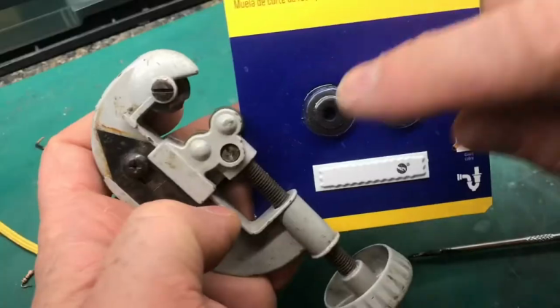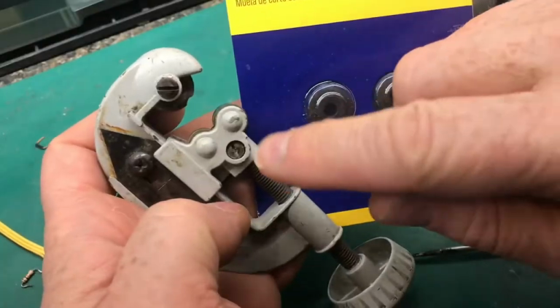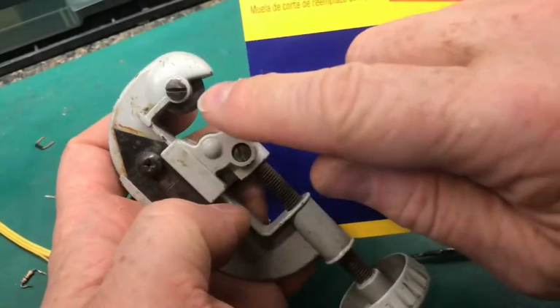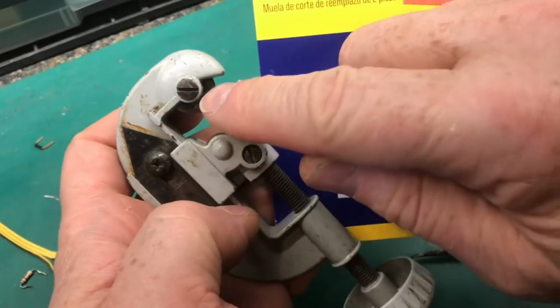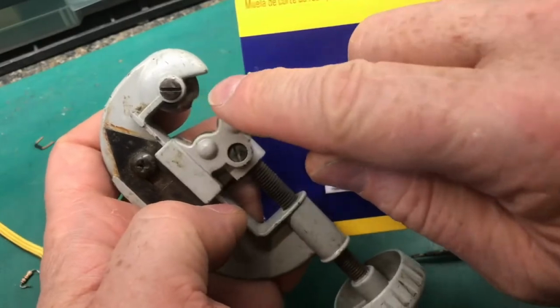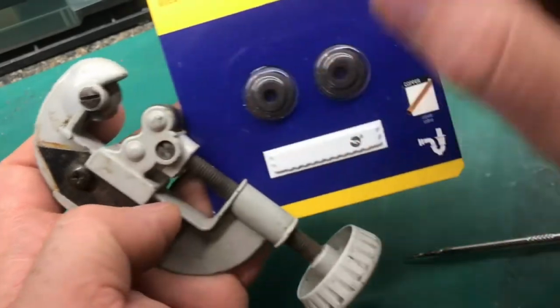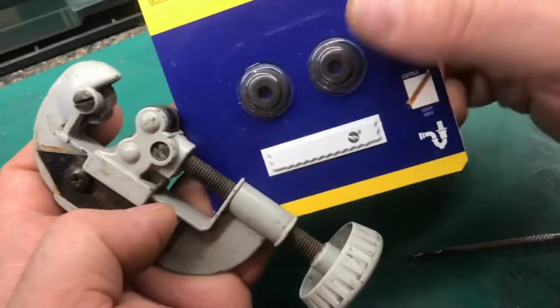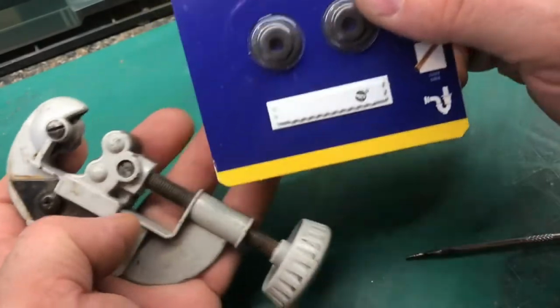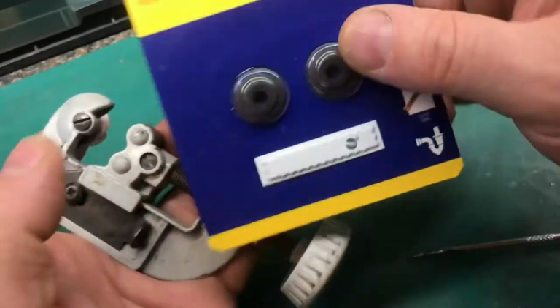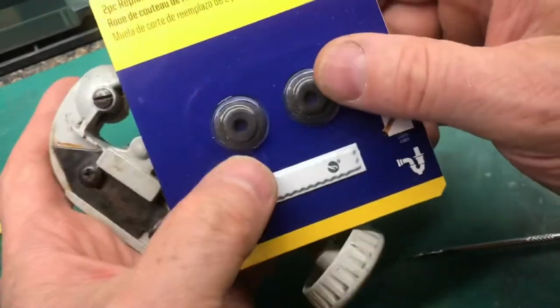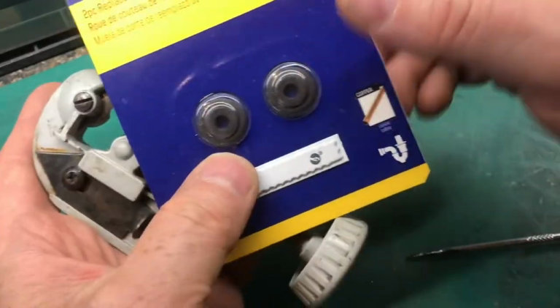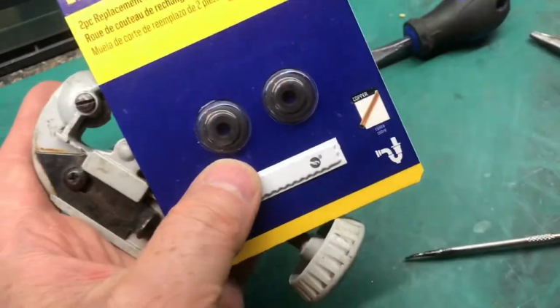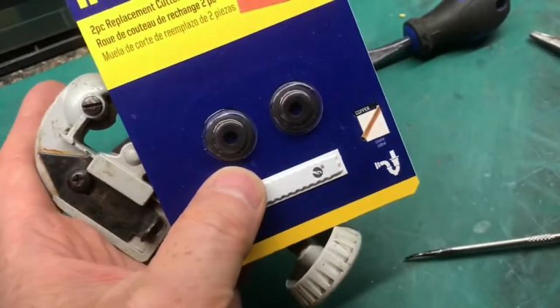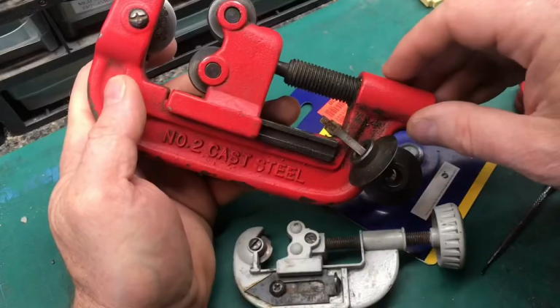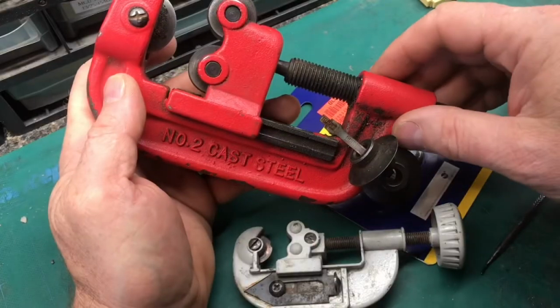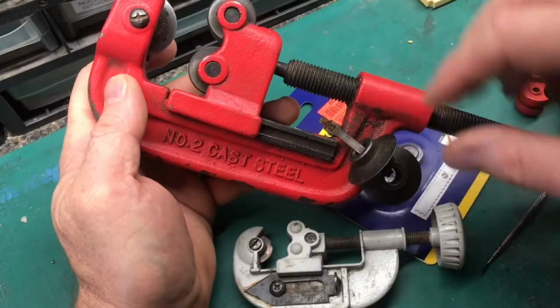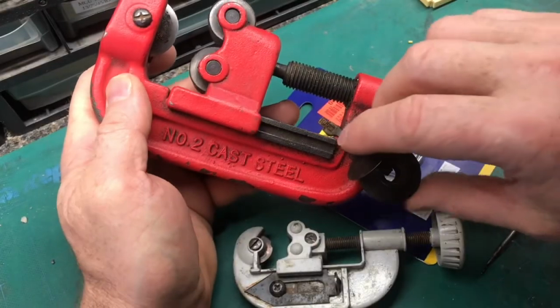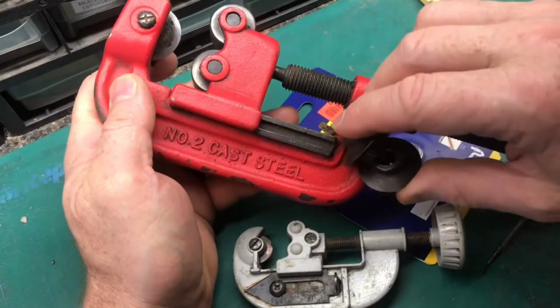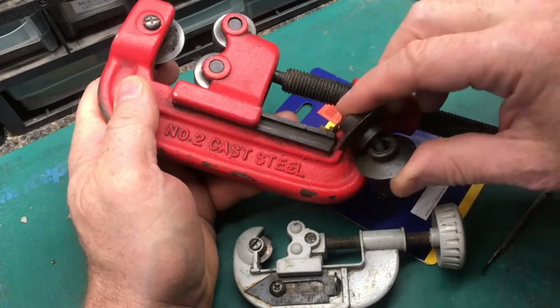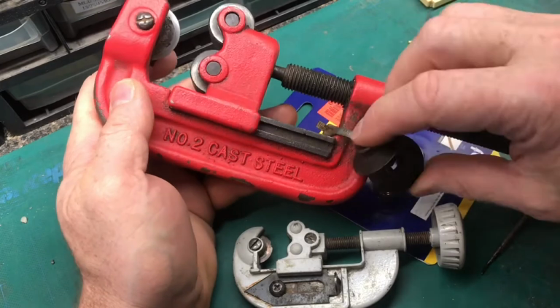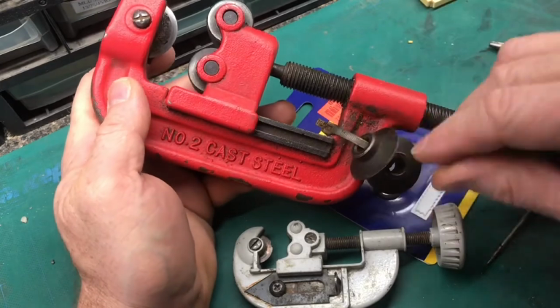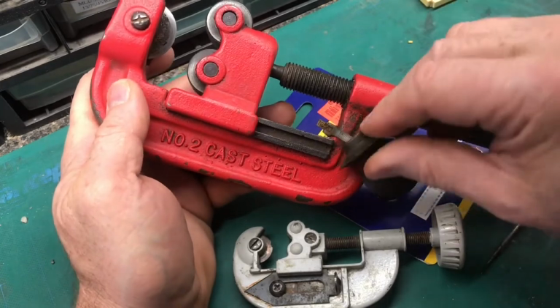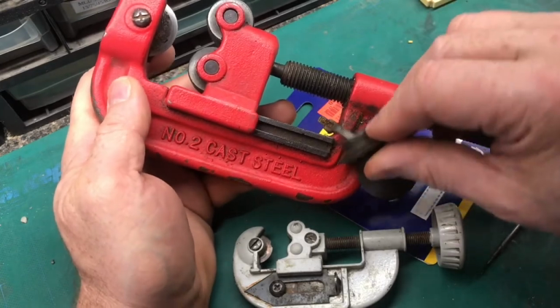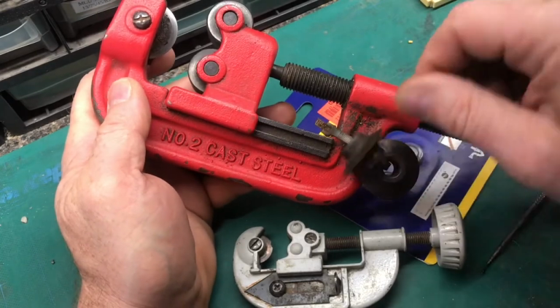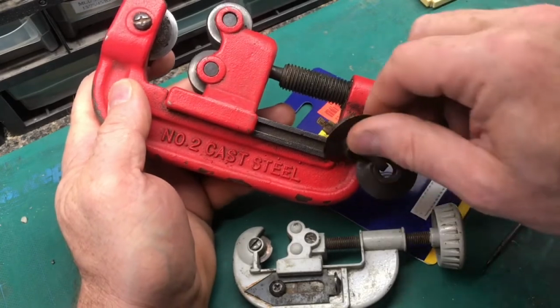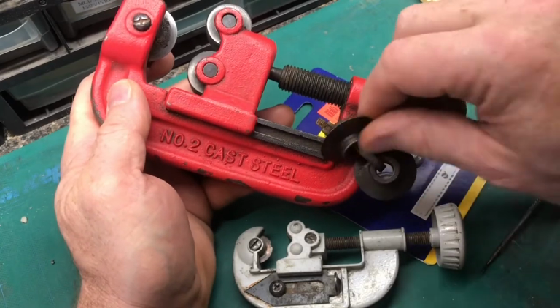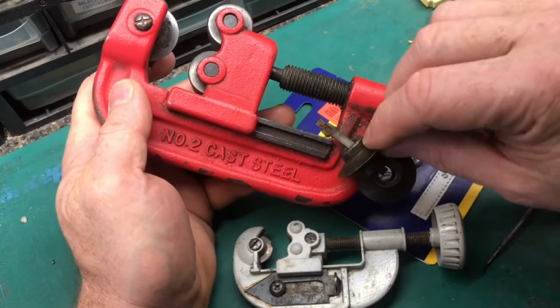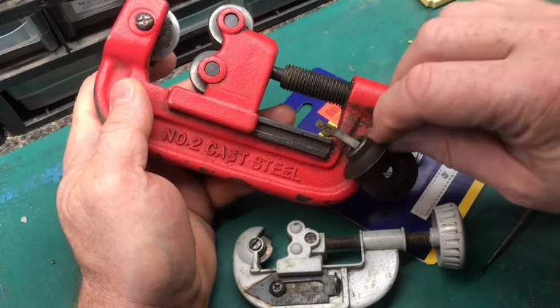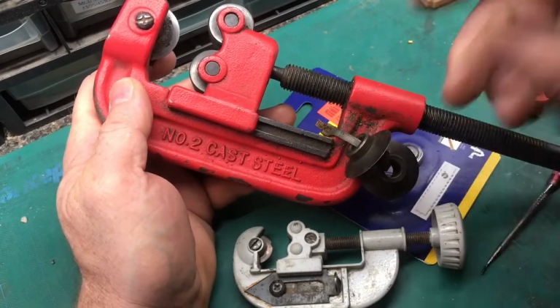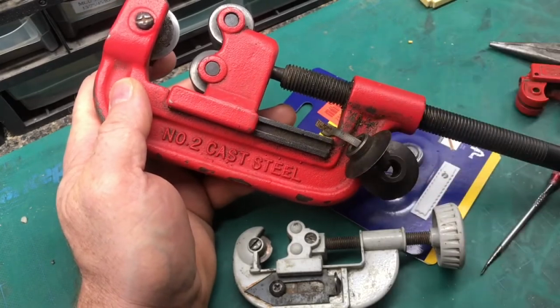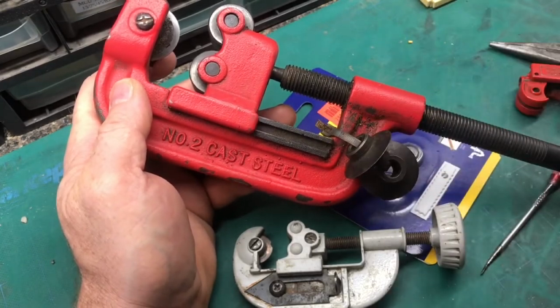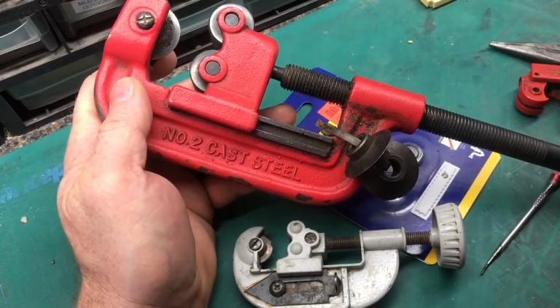Sometimes the cutter comes with extra blades, but you can always buy them separately as well. This larger pipe cutter came with extra blades, so I just zip tie them on there and they're always there when you need them — not lost.